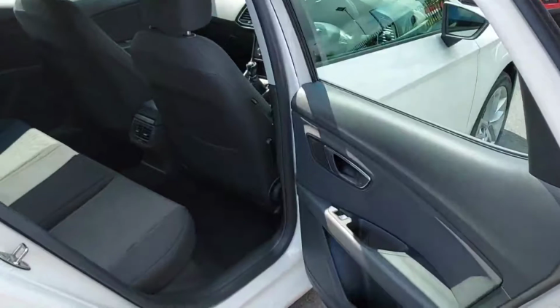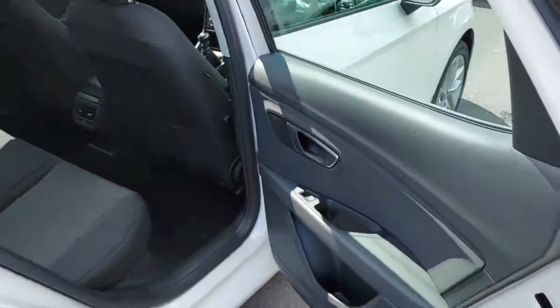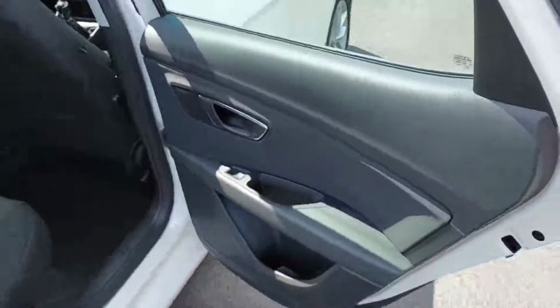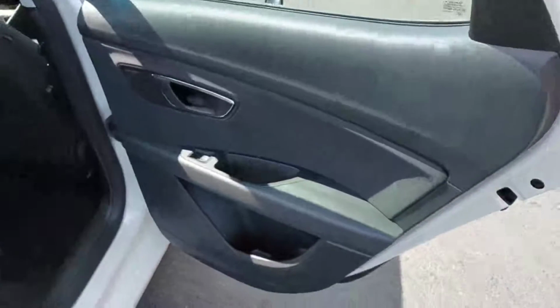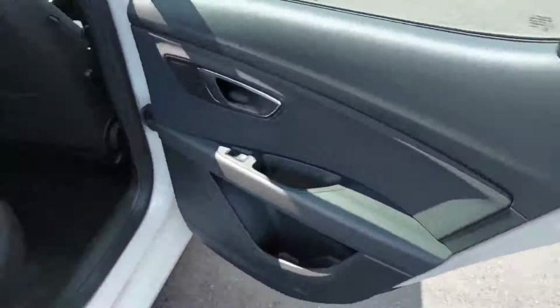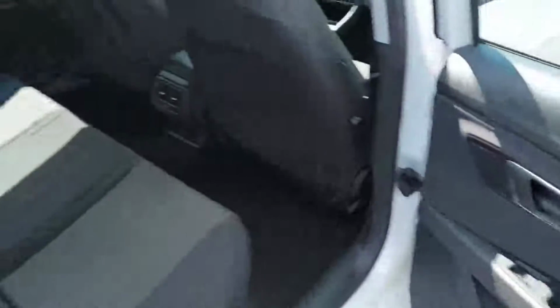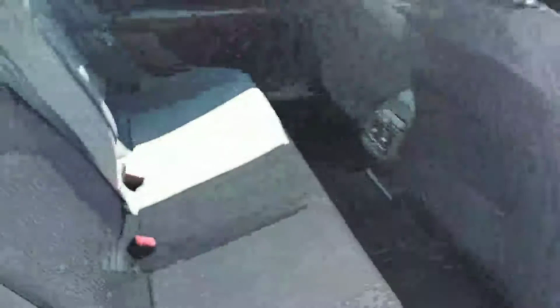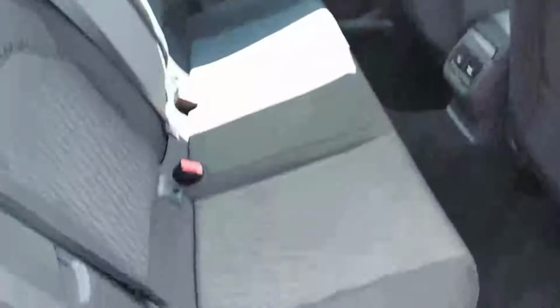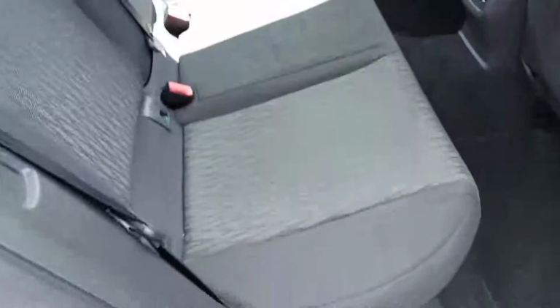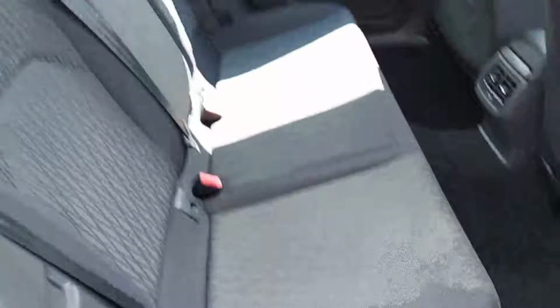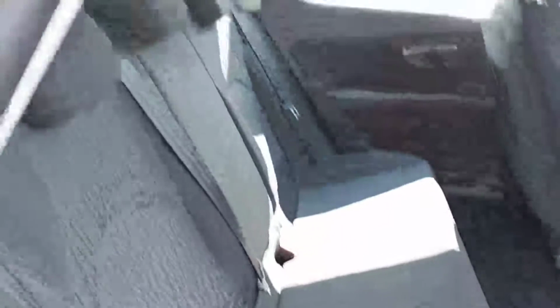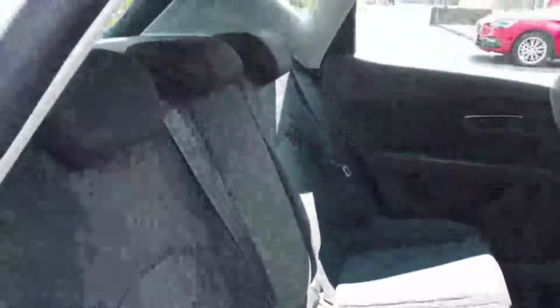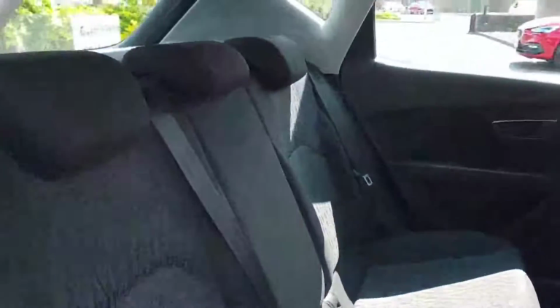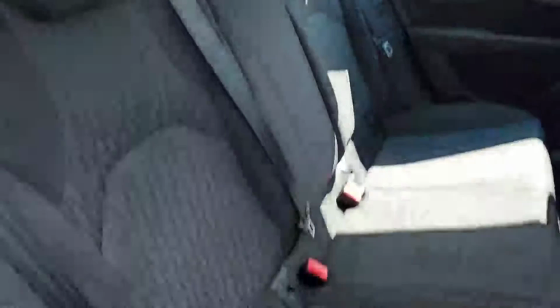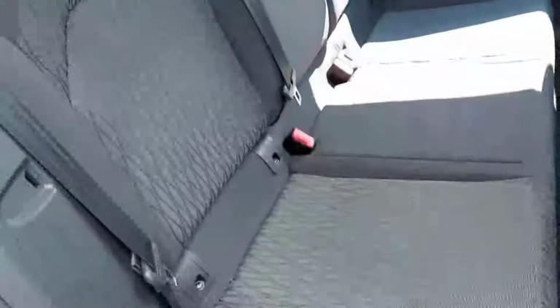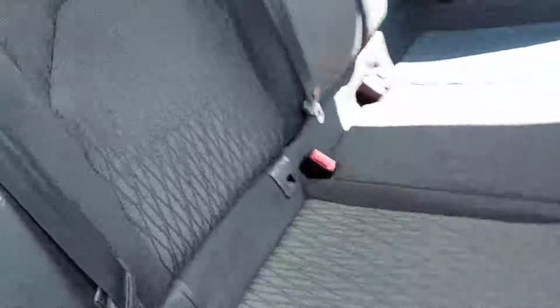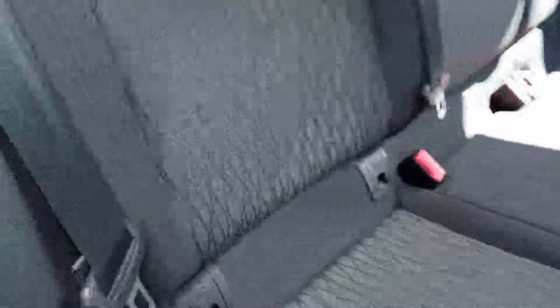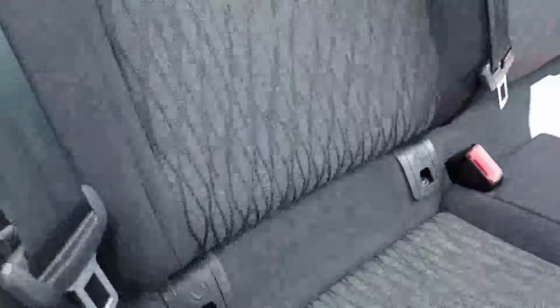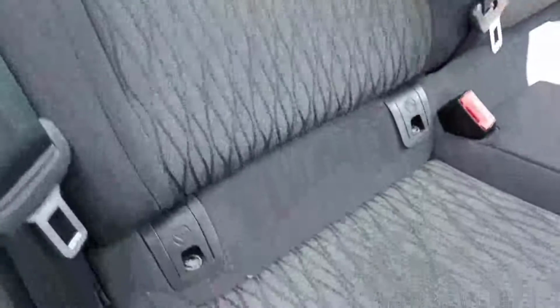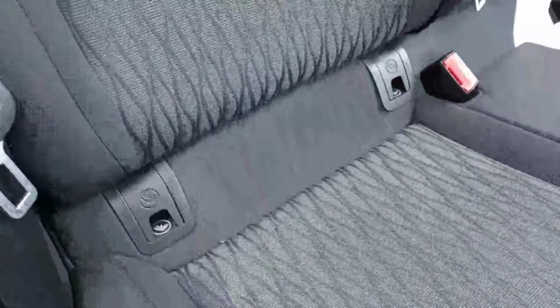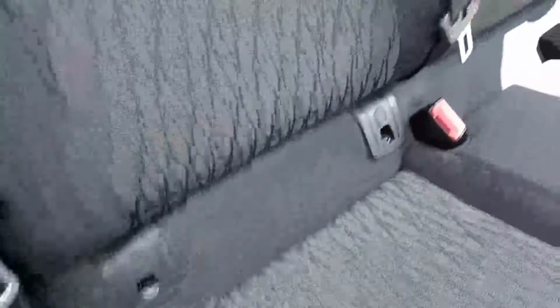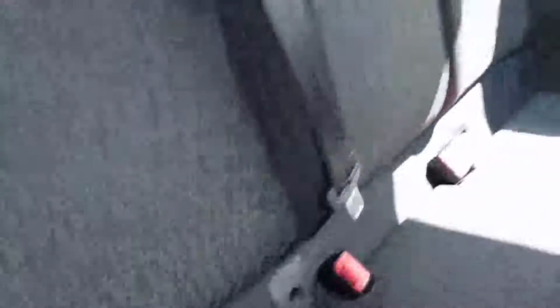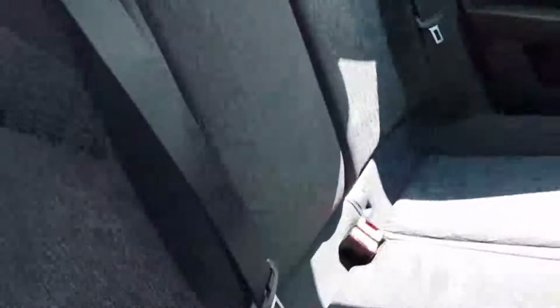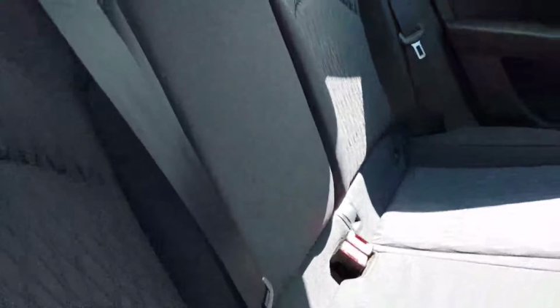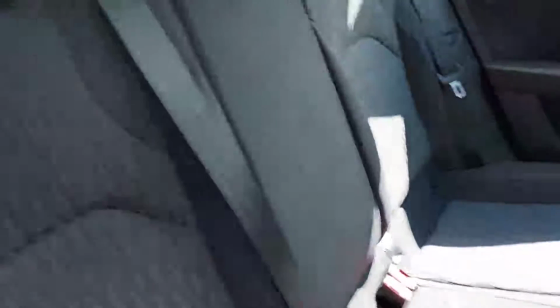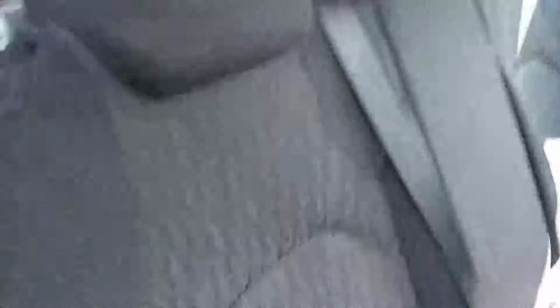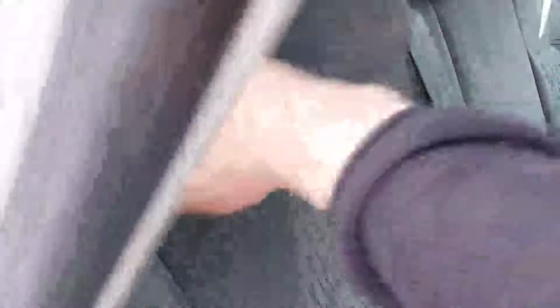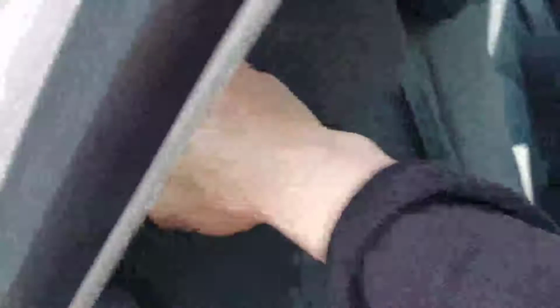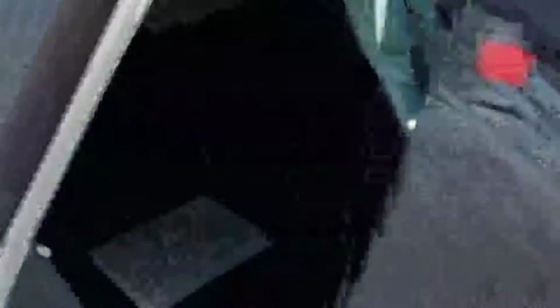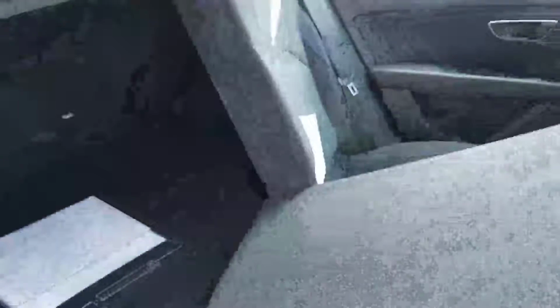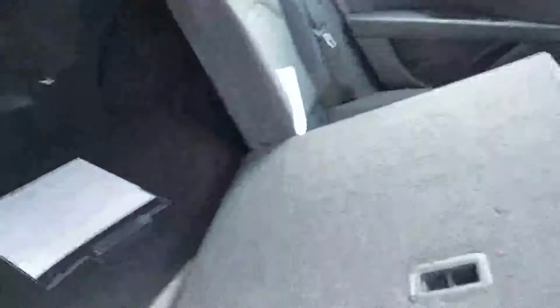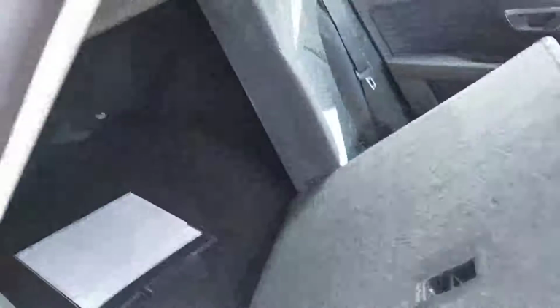Just taking a look into the back of the car here. We have our three rear seats. These have isofix points for child seats, and they are split folding which is always handy.